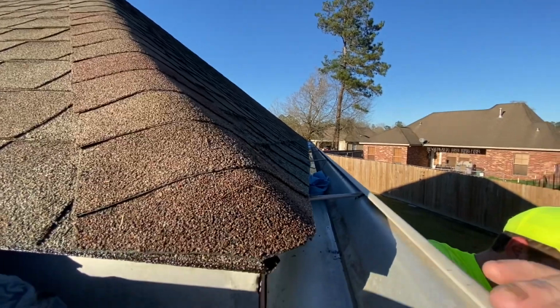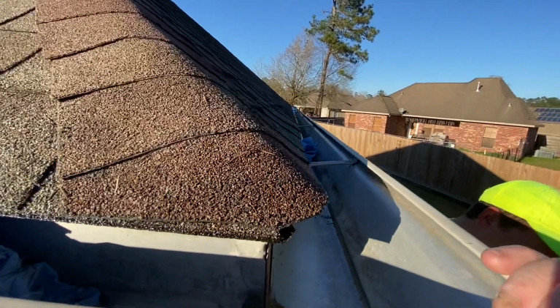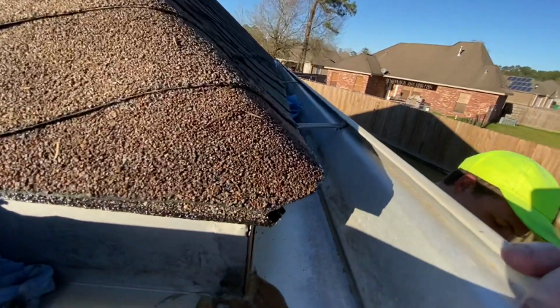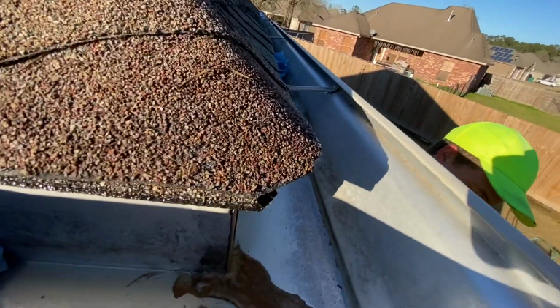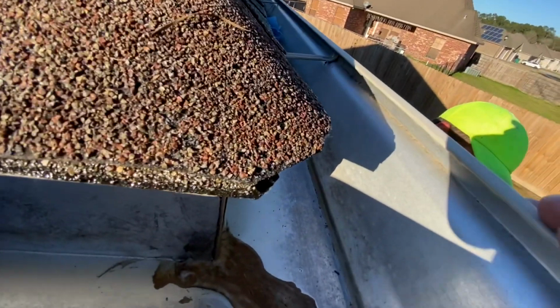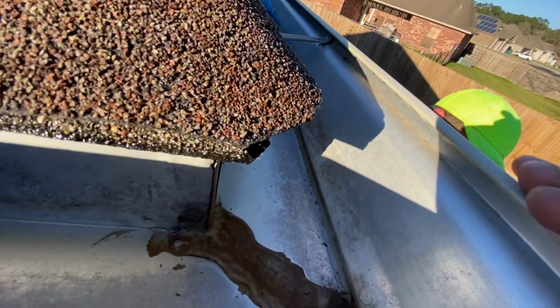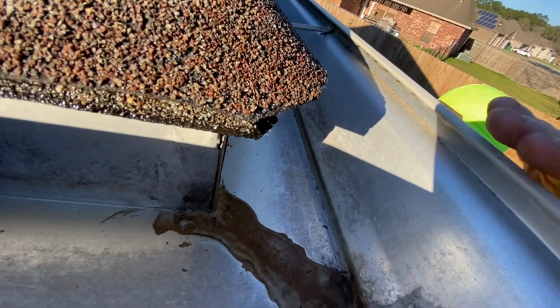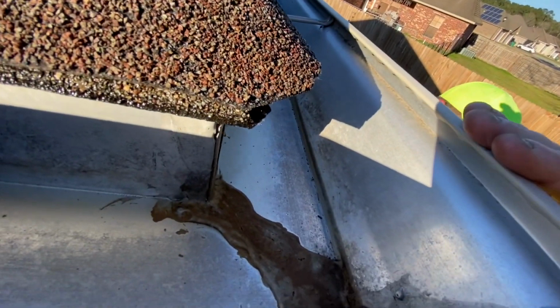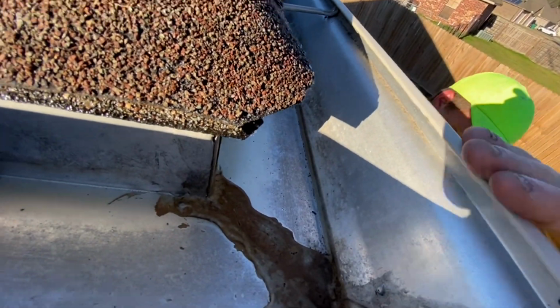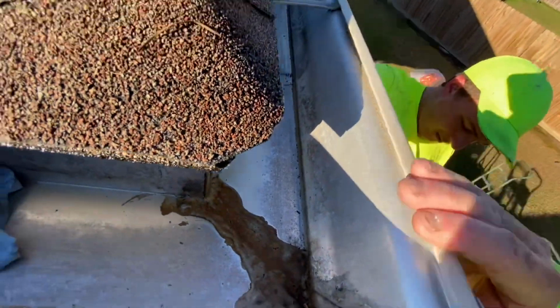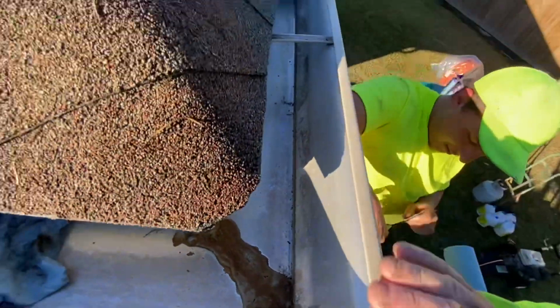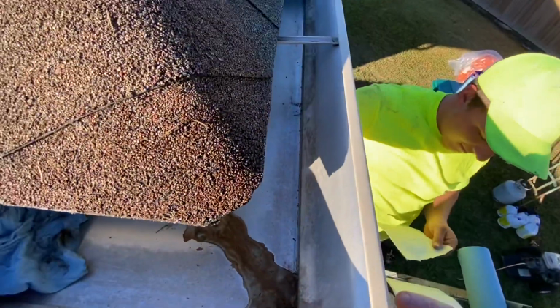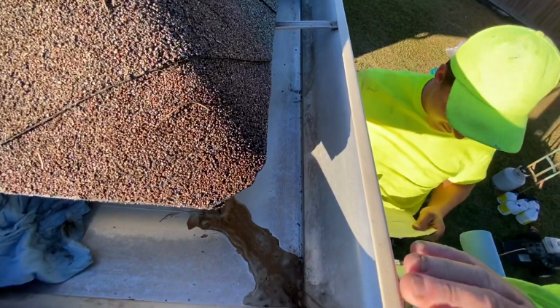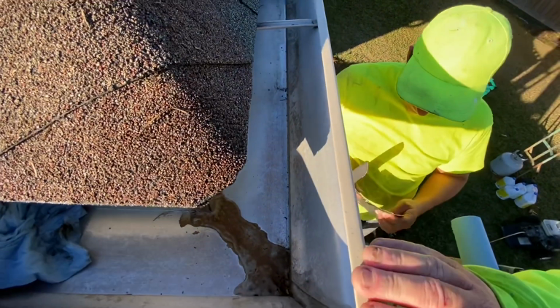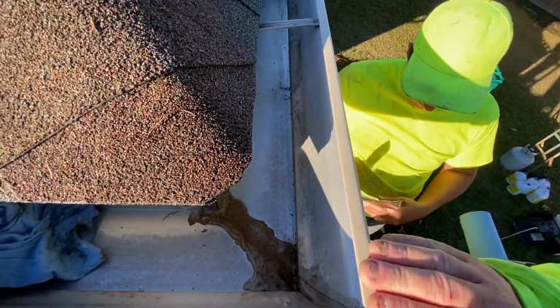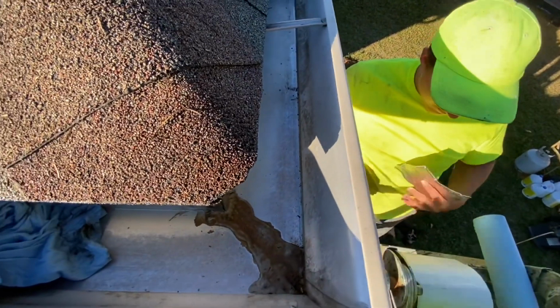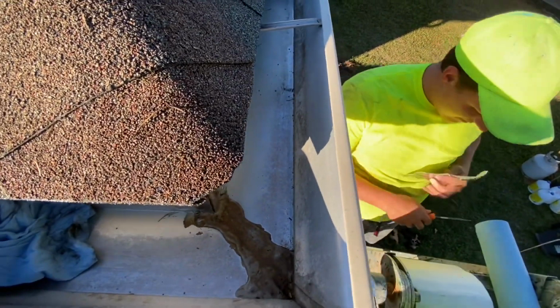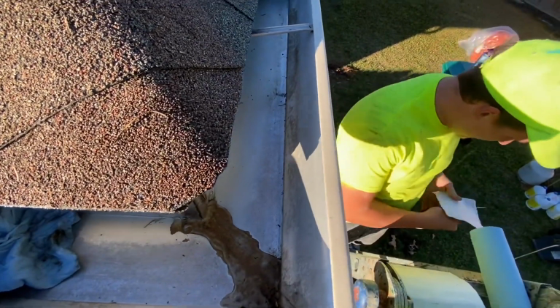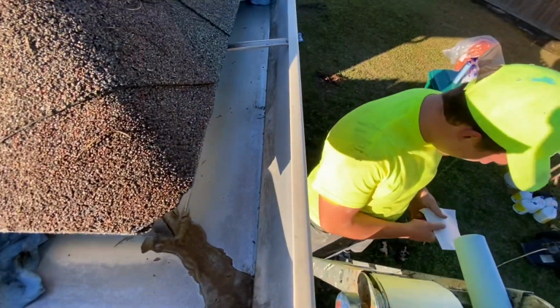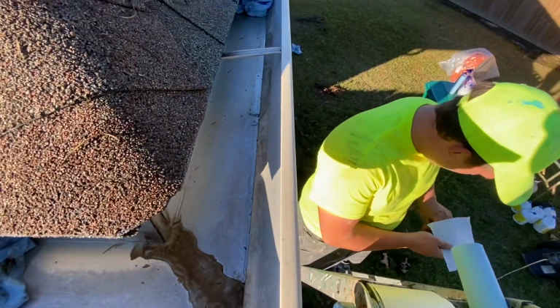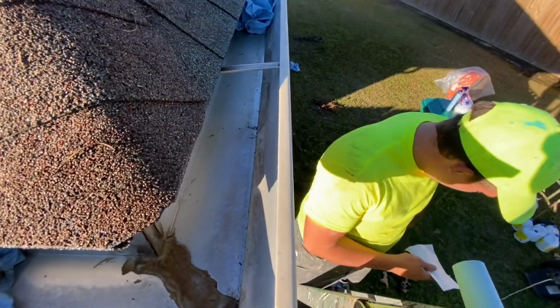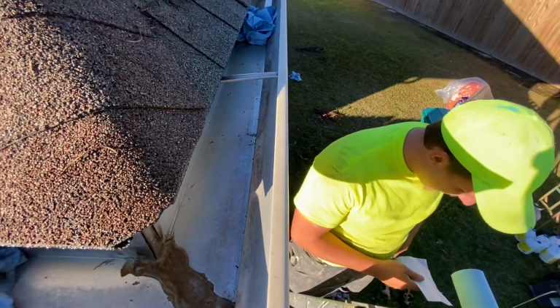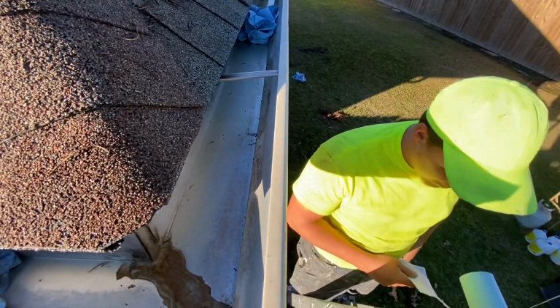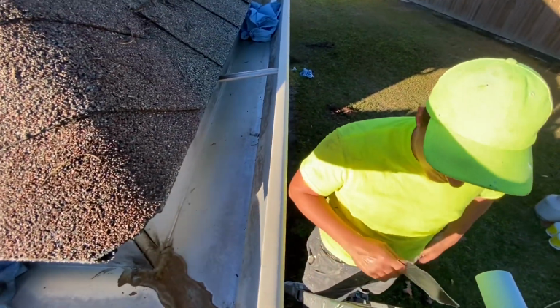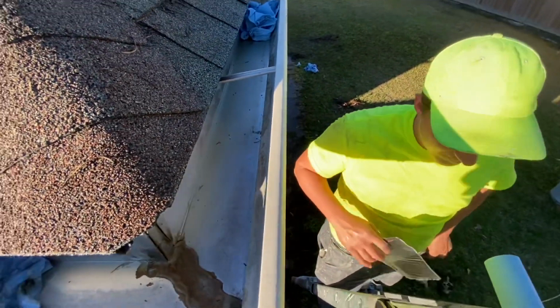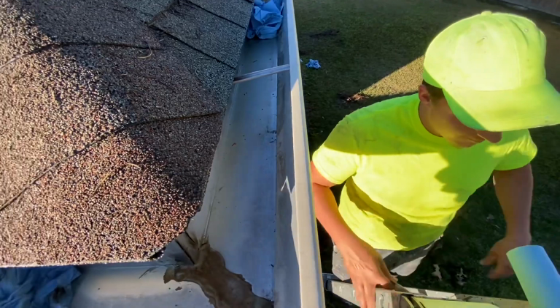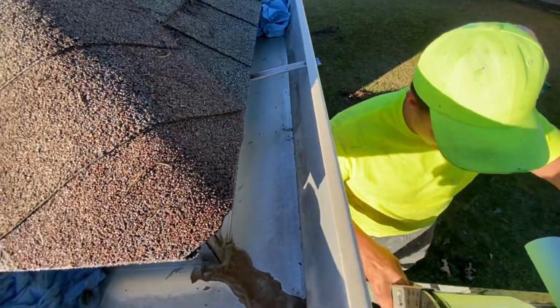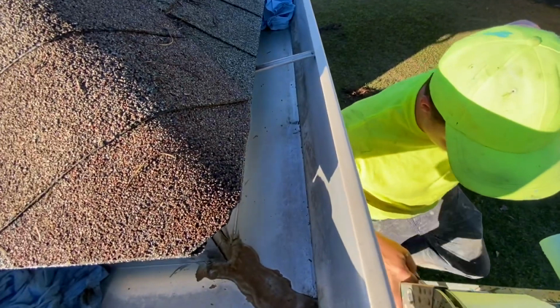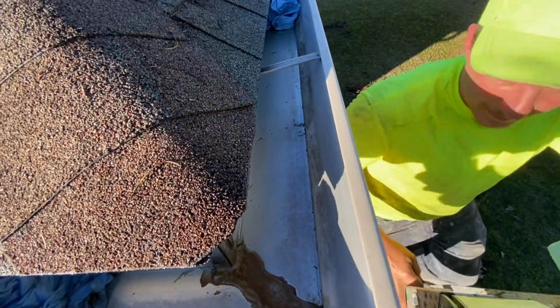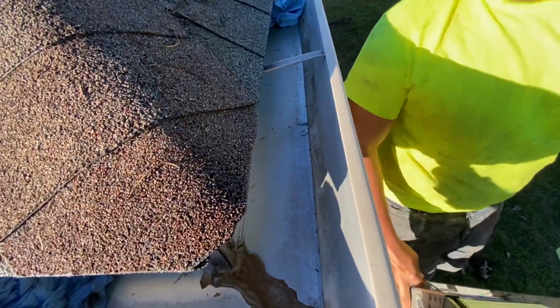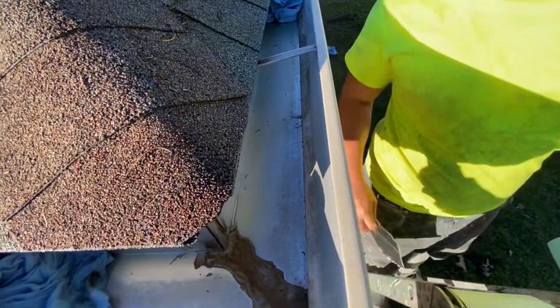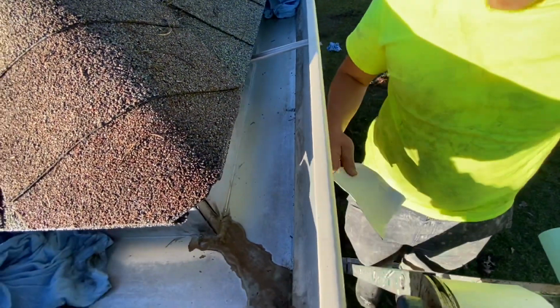One thing you've got to make sure is that it's bone dry in here, so you've got to flush this out really good with water and then take some paper towels or washcloths and get any granulates out until it's bone dry.